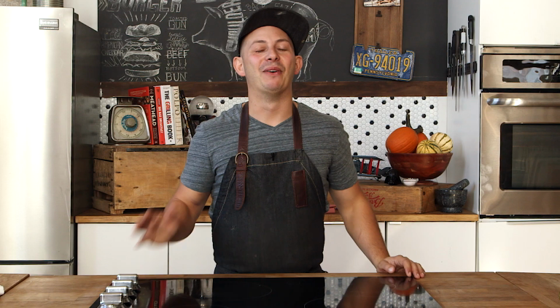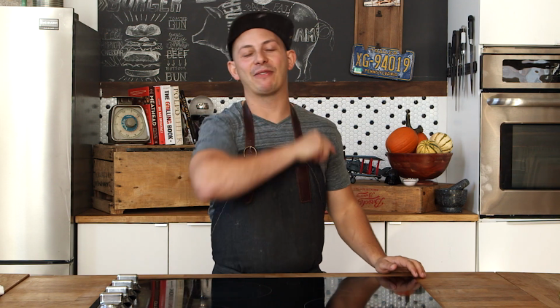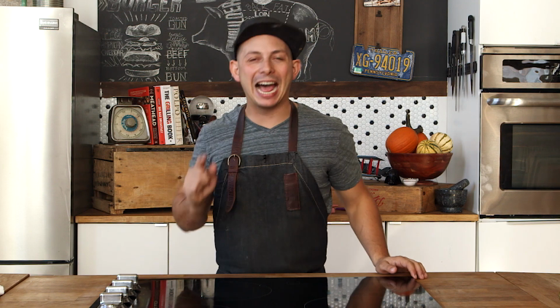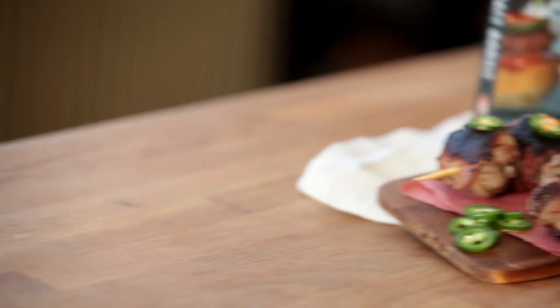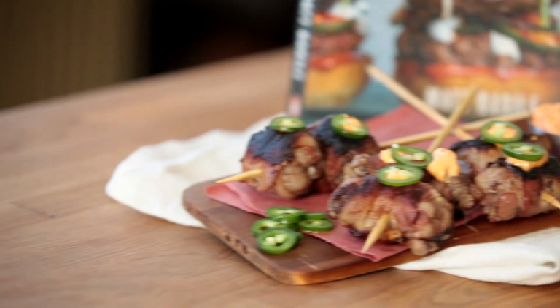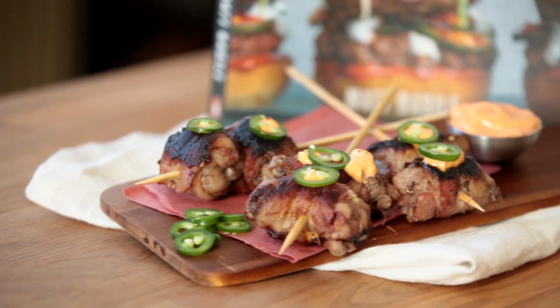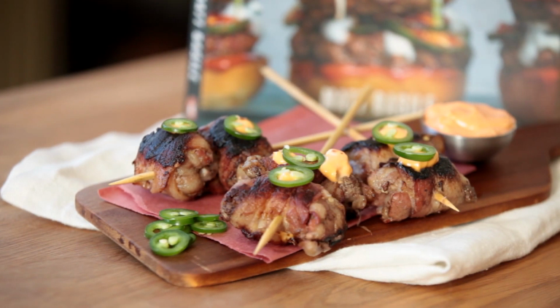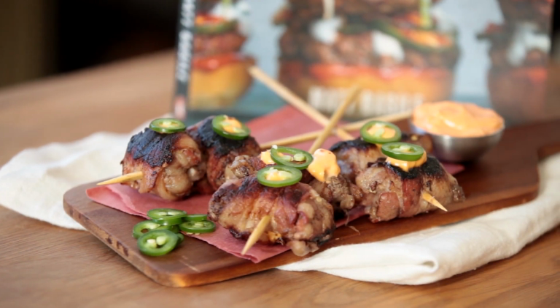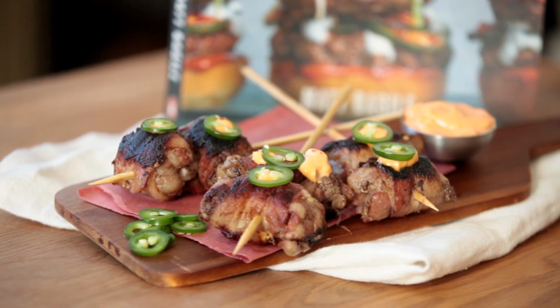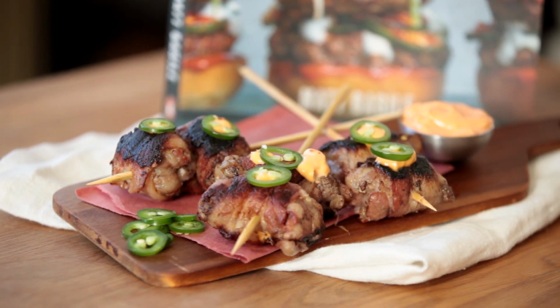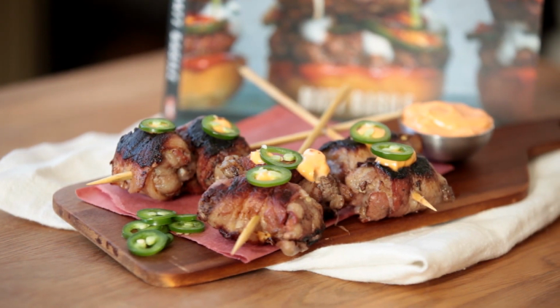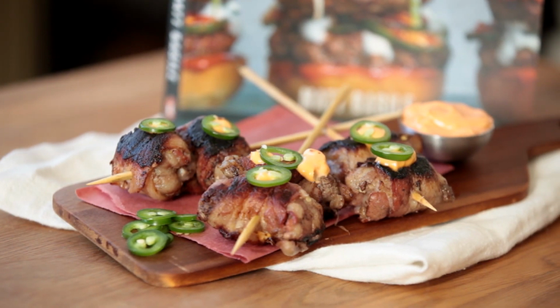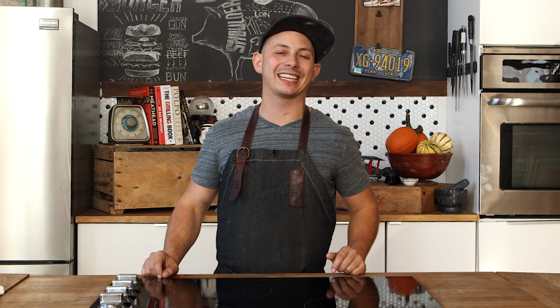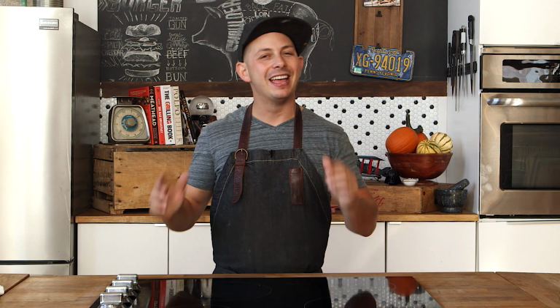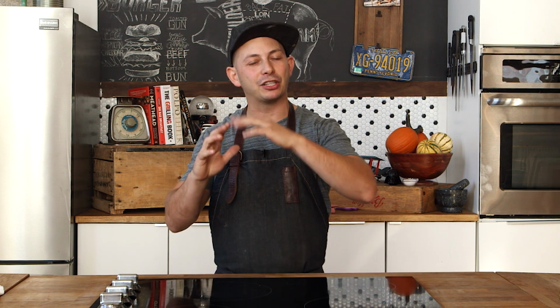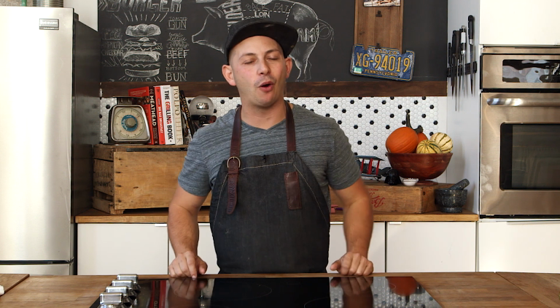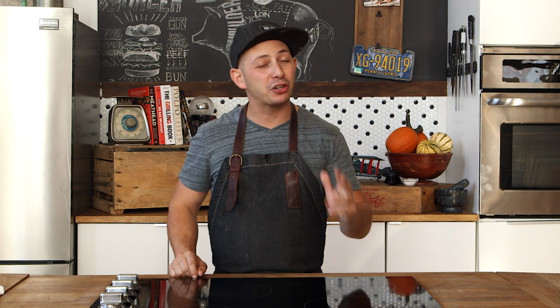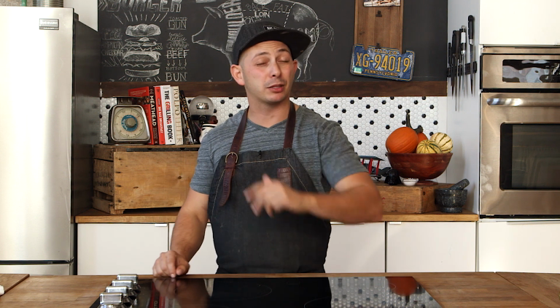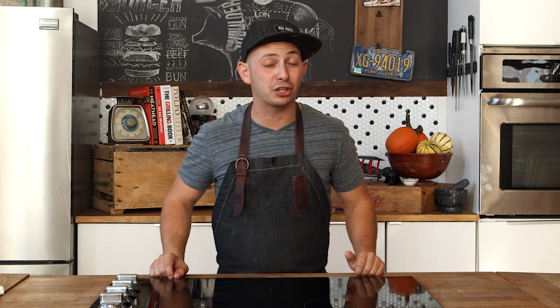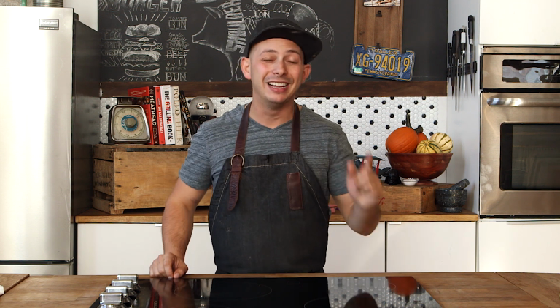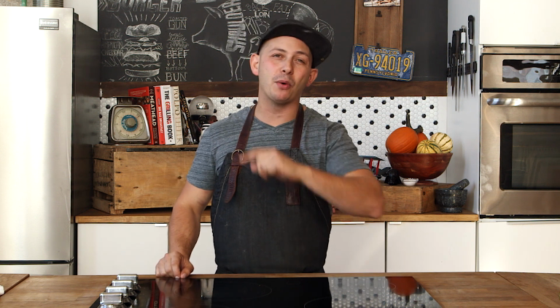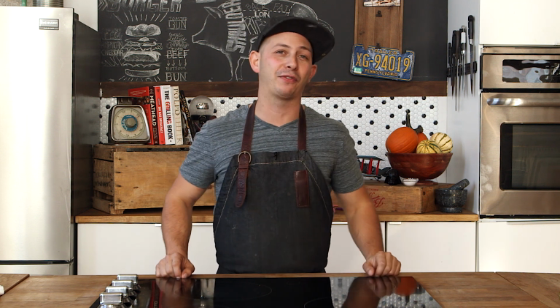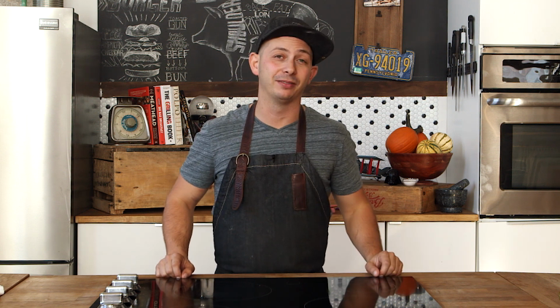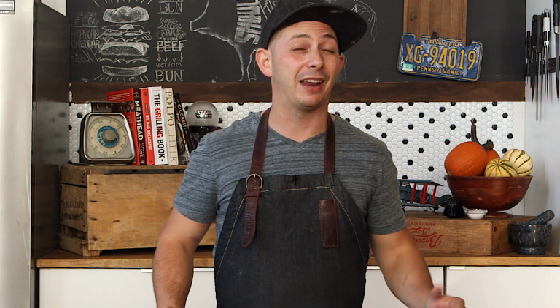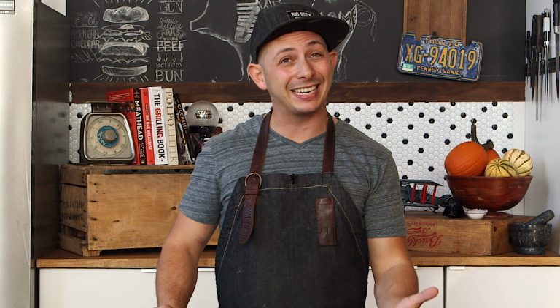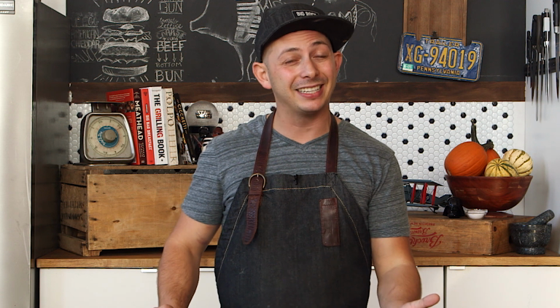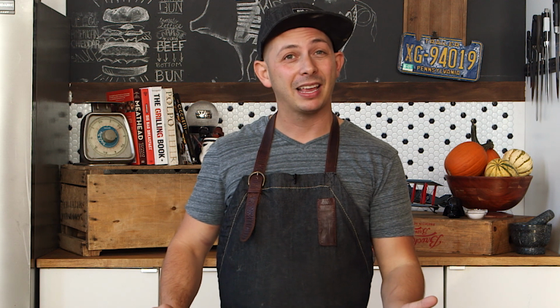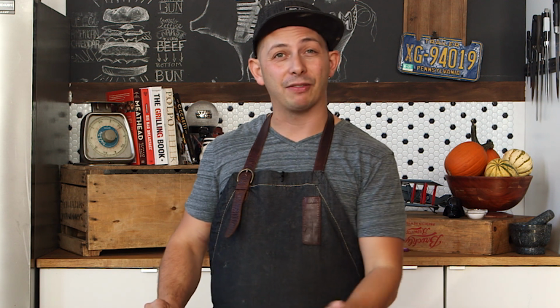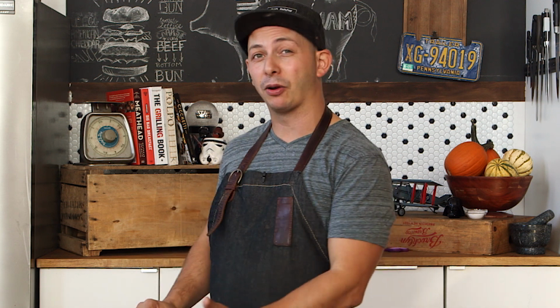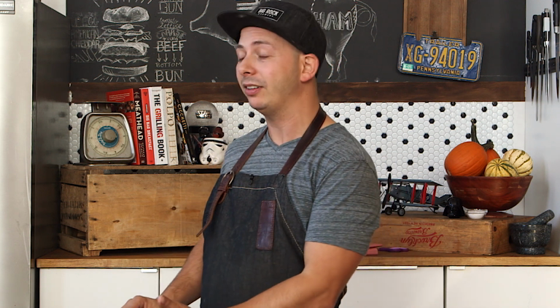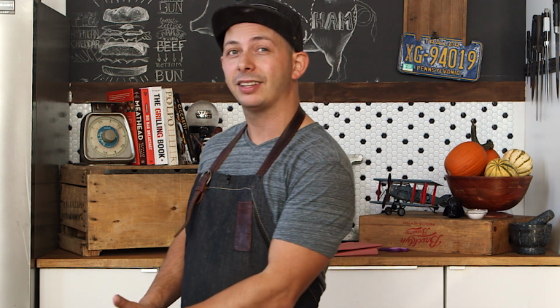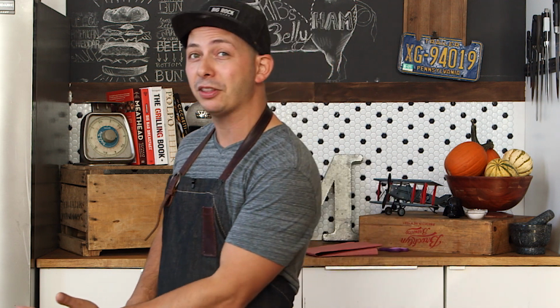Well, there you have it, folks — Alabama Tailgaters, bacon-wrapped beef stuffed with cheese and jalapeños, perfect for American Thanksgiving. Thanks so much for watching. Make sure to like and subscribe to the channel. Let me know what you're cooking for dinner, and if you need ideas, I have a cookbook over here — it's full of them.